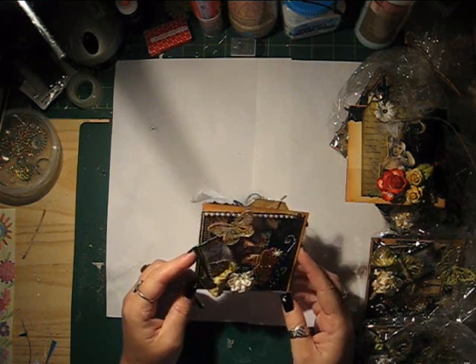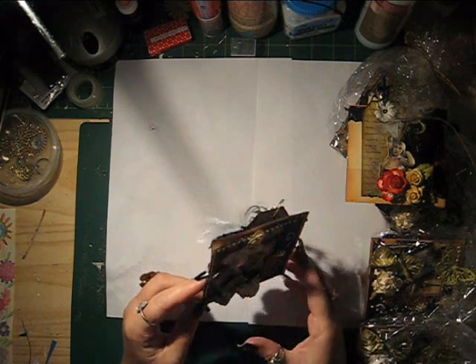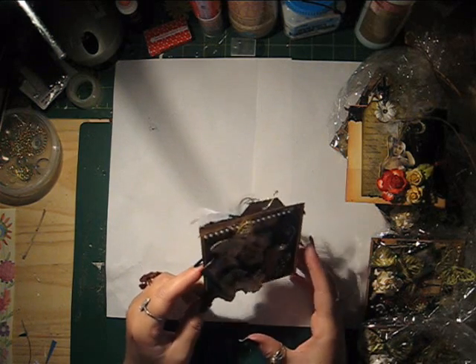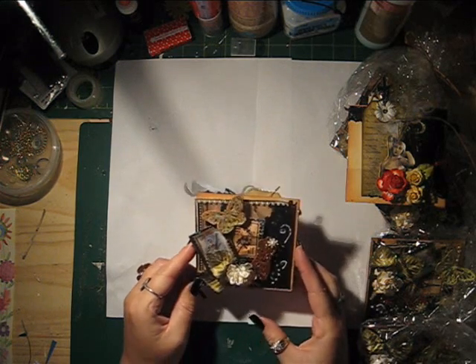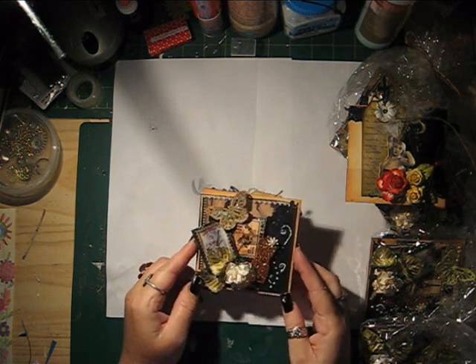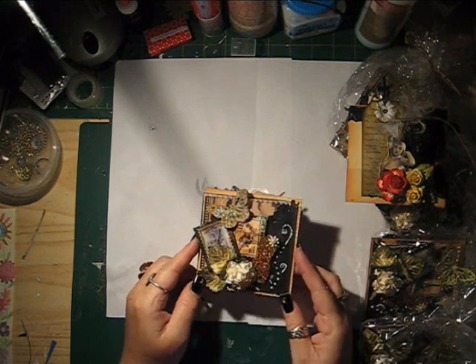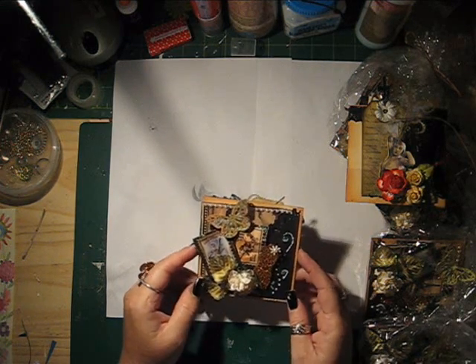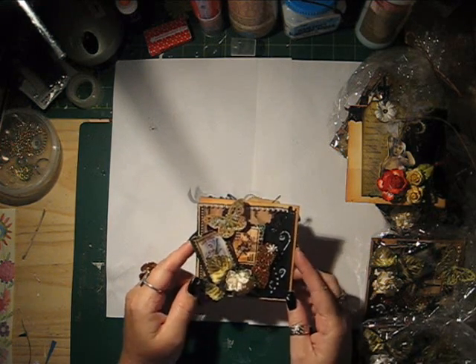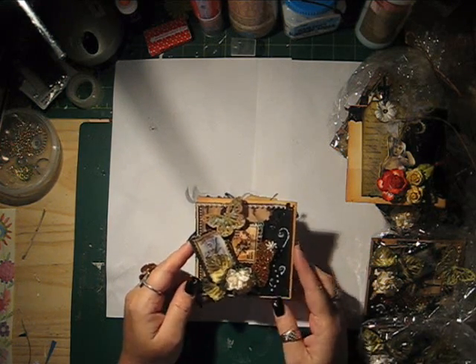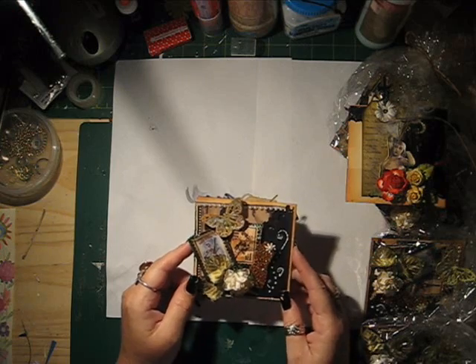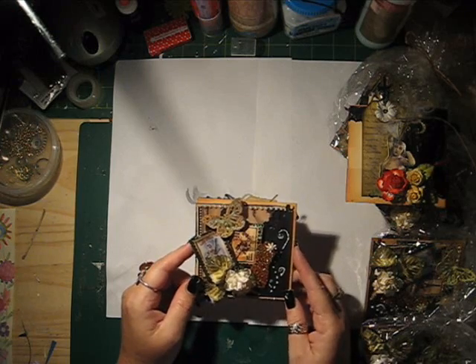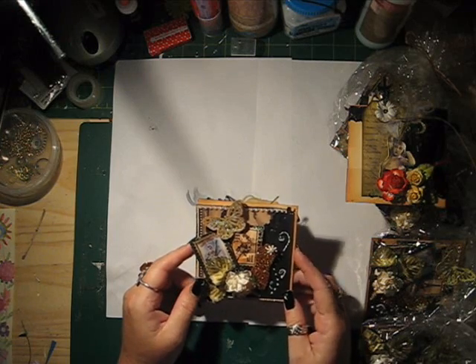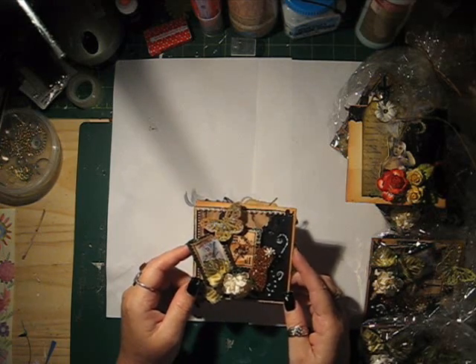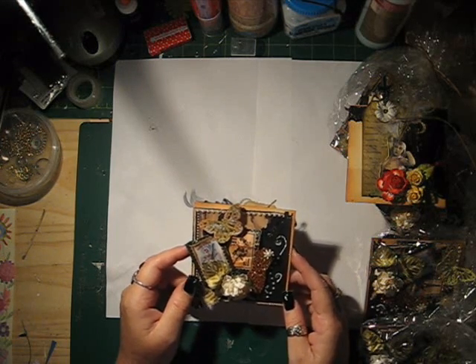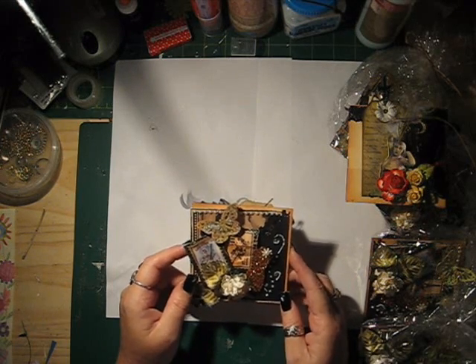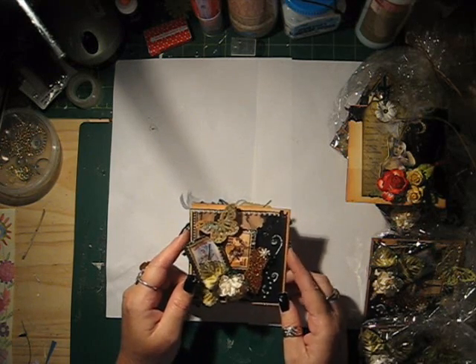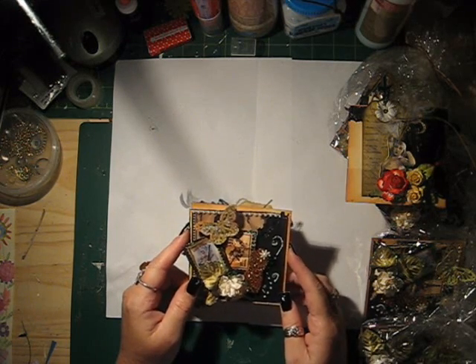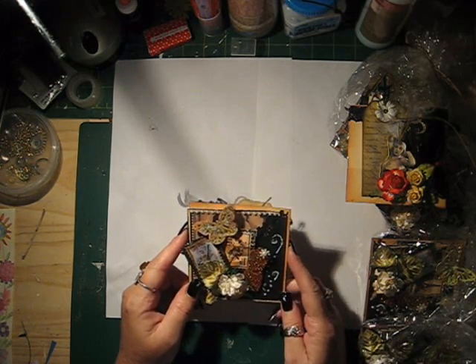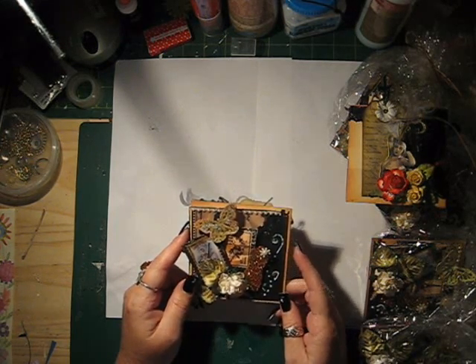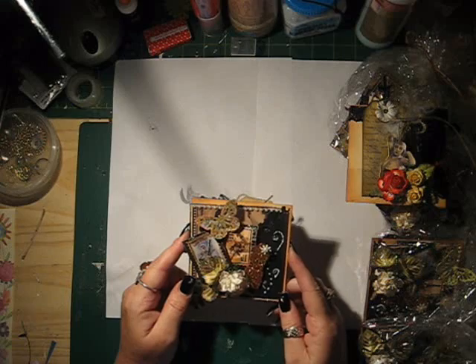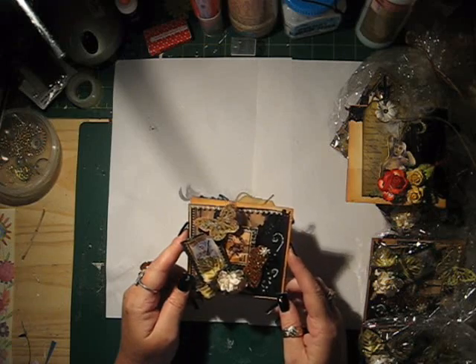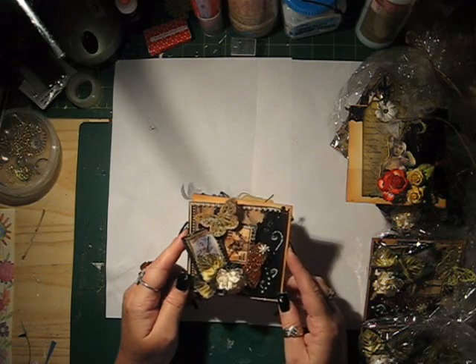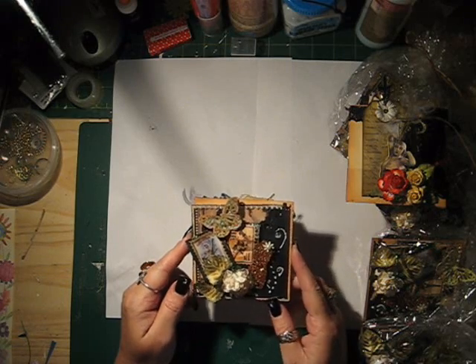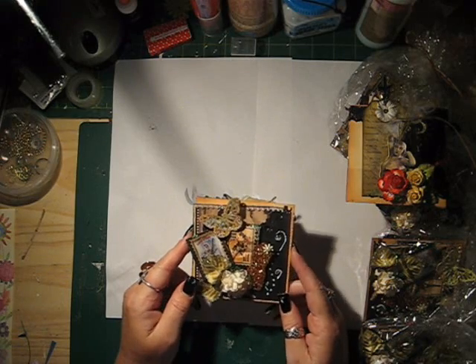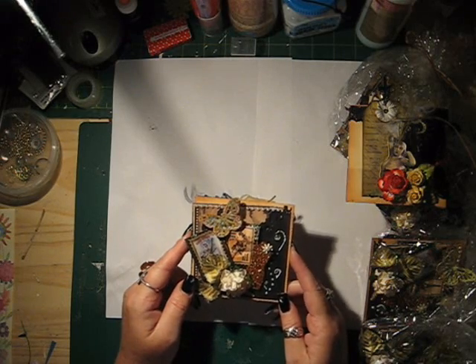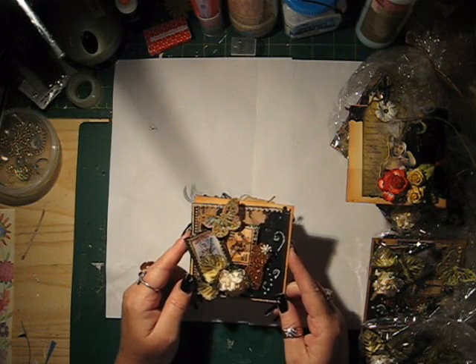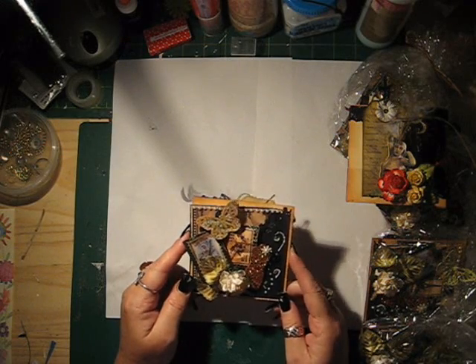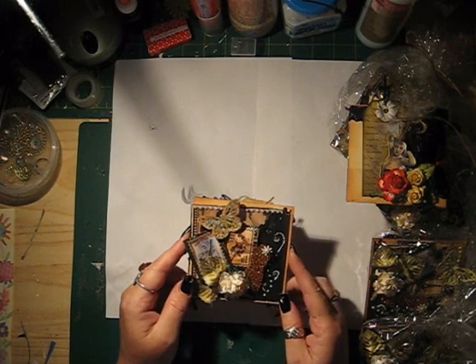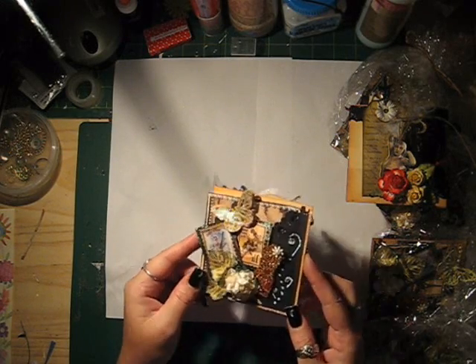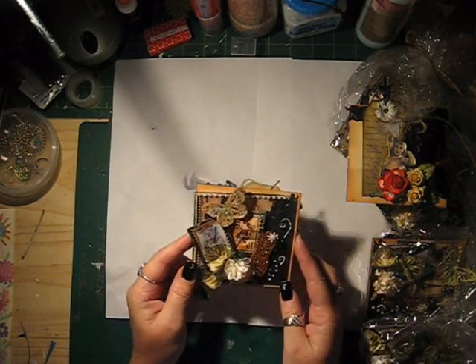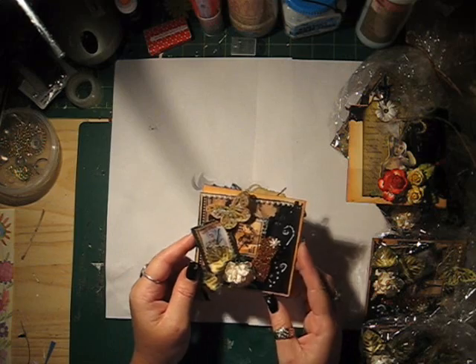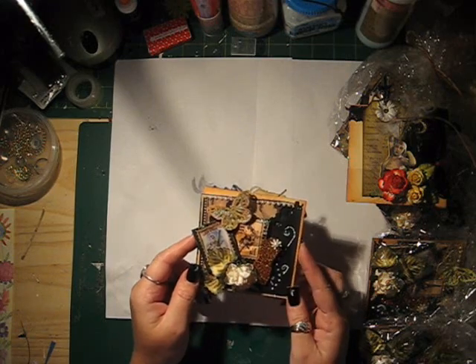Hi ladies, it's Sallie Ann. Just wanted to show you what I've been up to. This is a project I've been doing for Life on the Scrap Beach. It's a 4x4 curtain claw swap, hosted by Melissa.